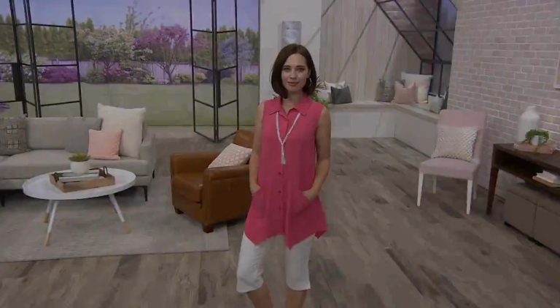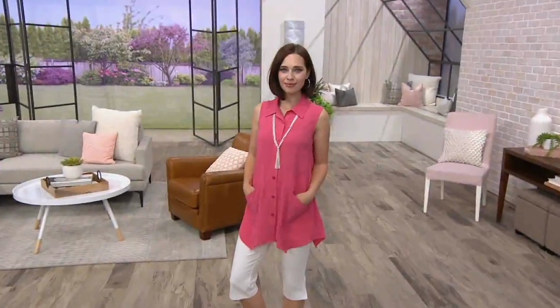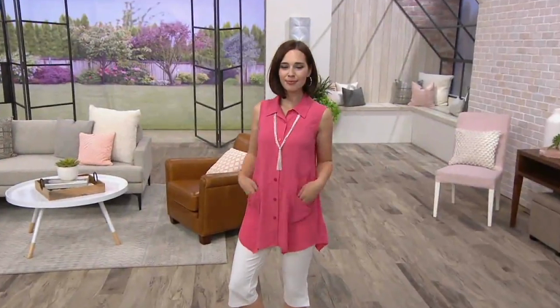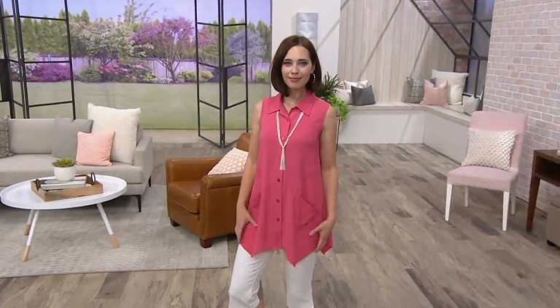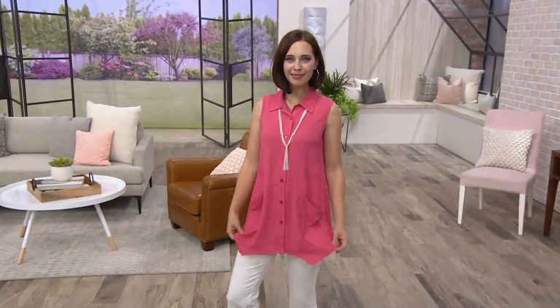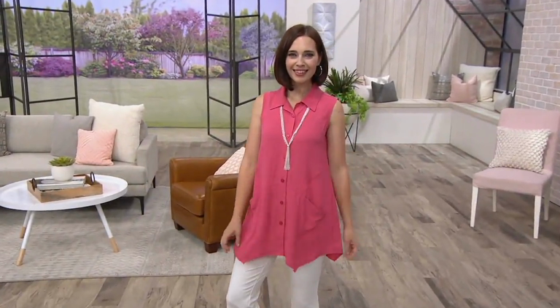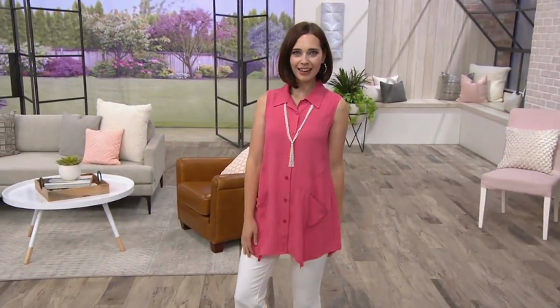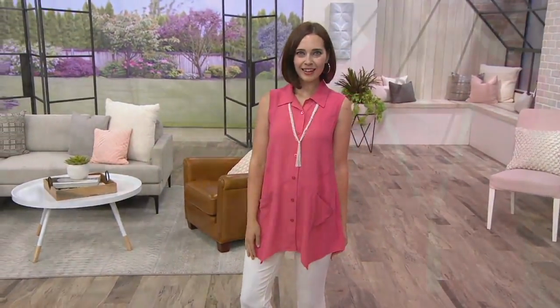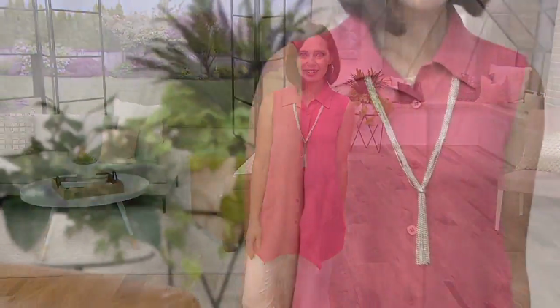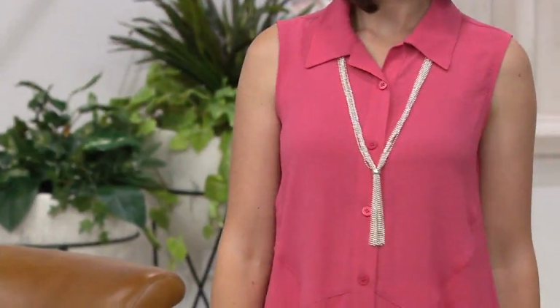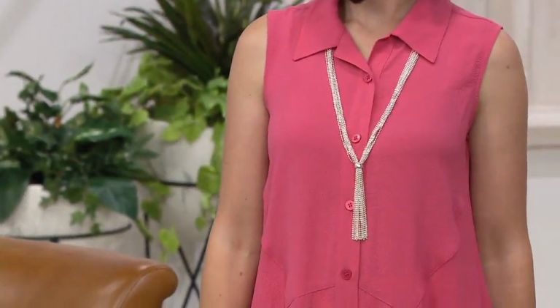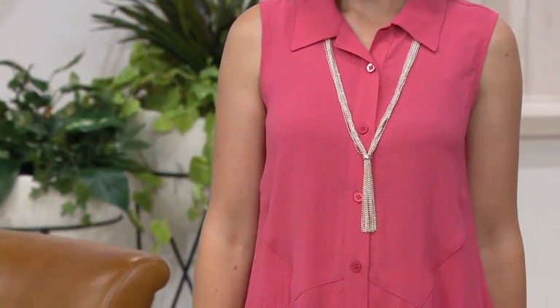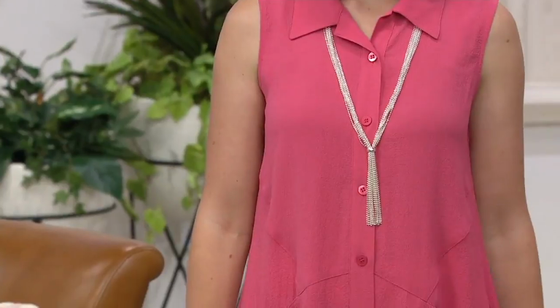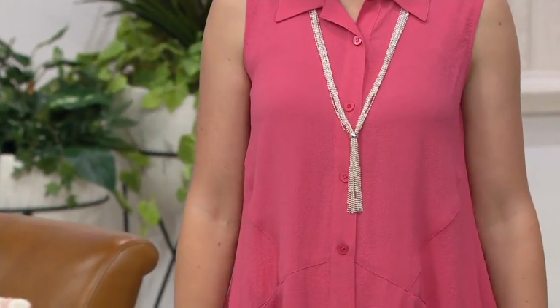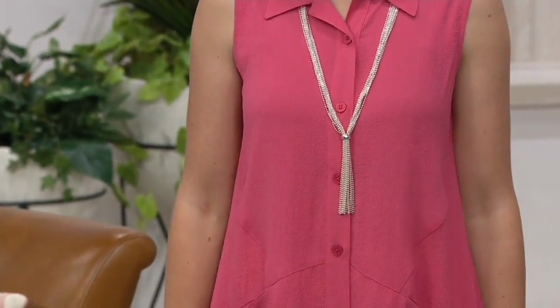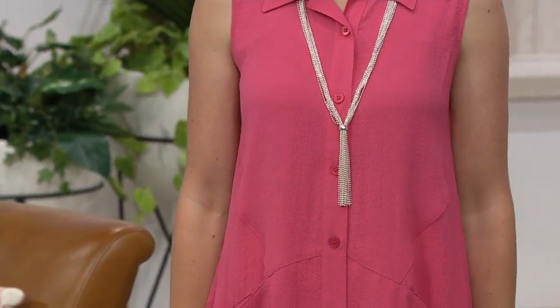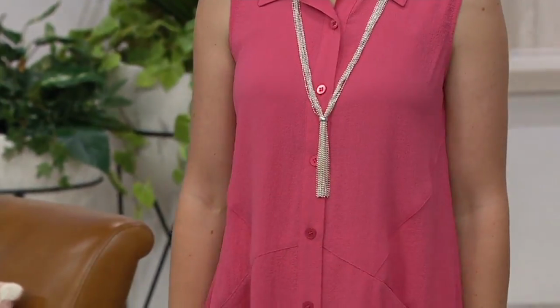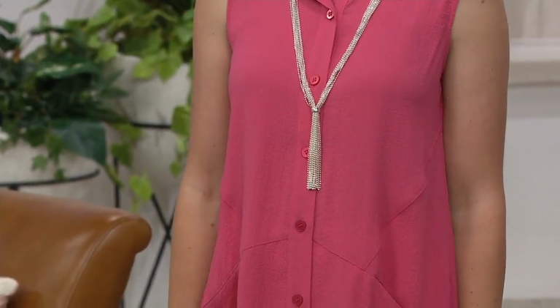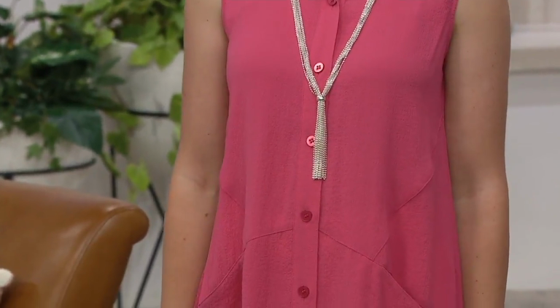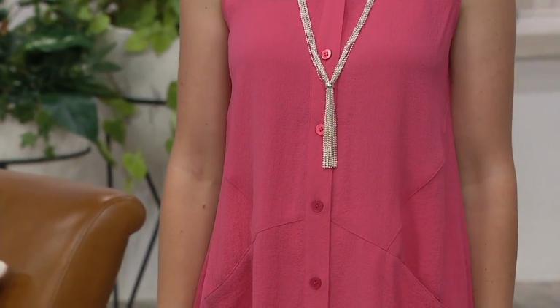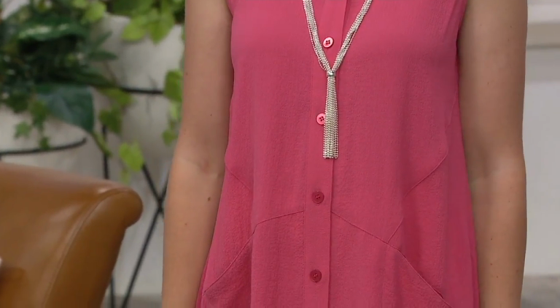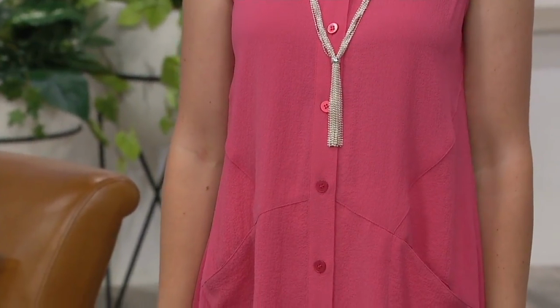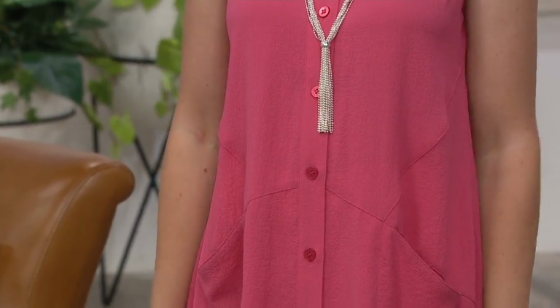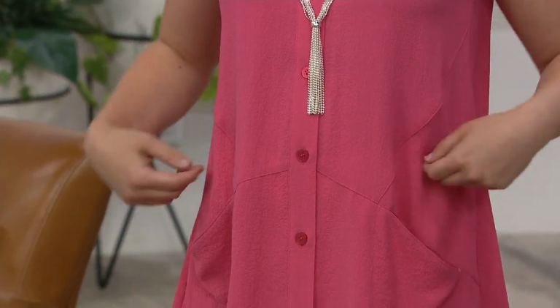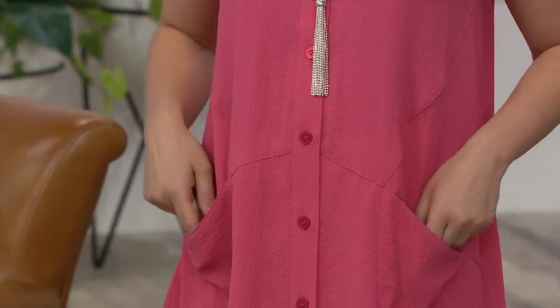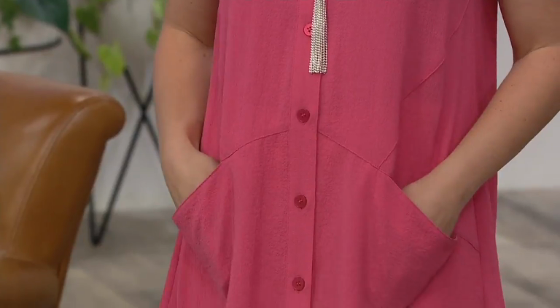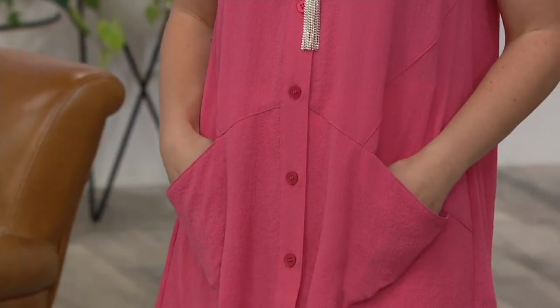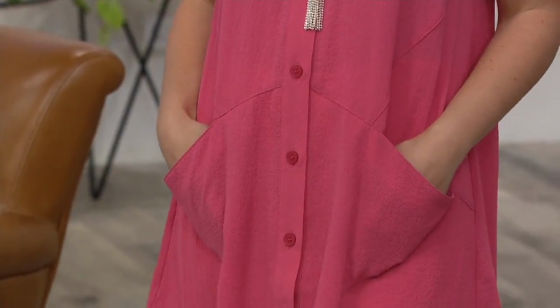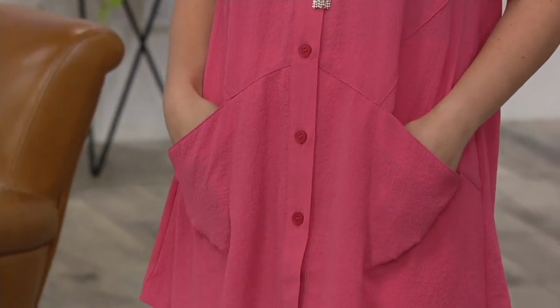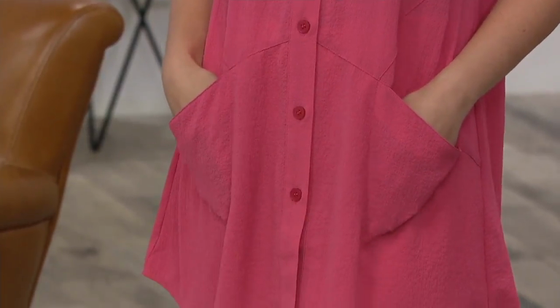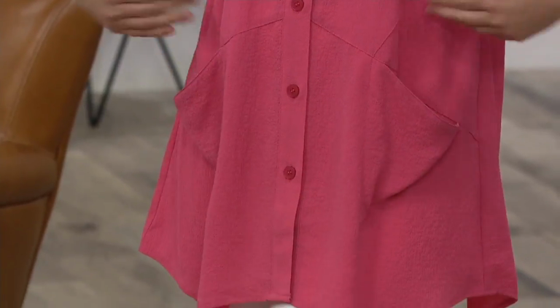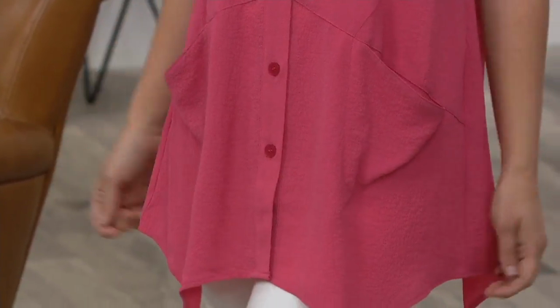It's the textured crepe button front shirt. You're saving over $18 with this clearance price, and you're seeing Amy in the juicy watermelon. It's such a great gift. But wait for the goldenrod — I can't wait for you to see that one. Well, that was the color of the season.